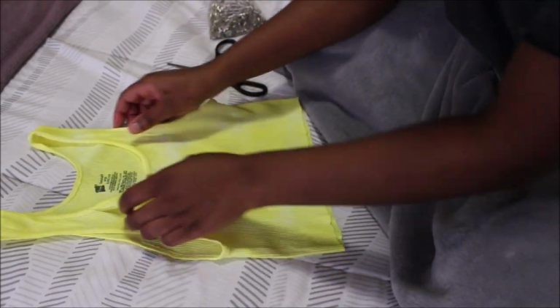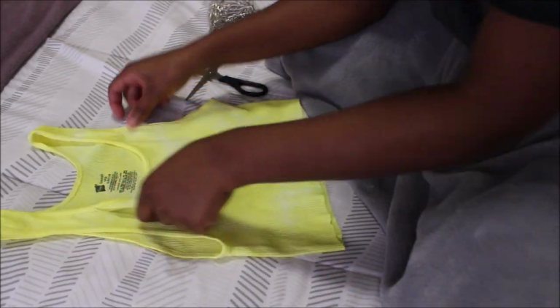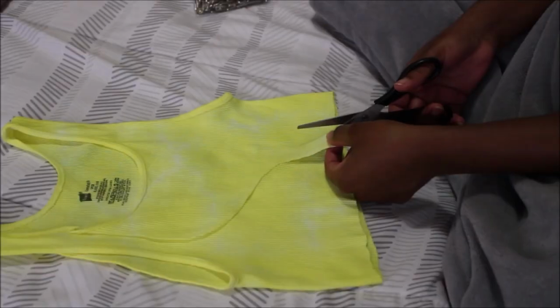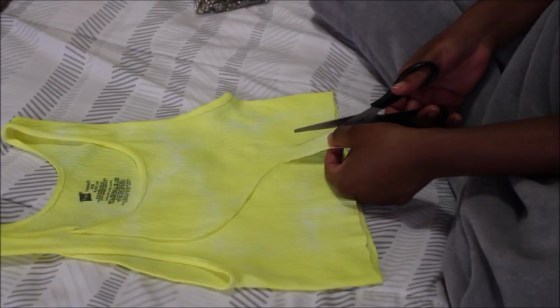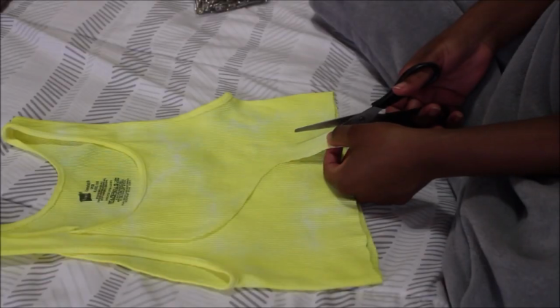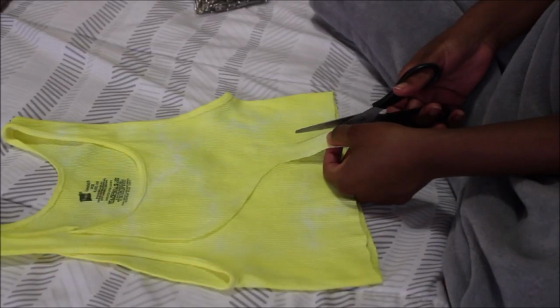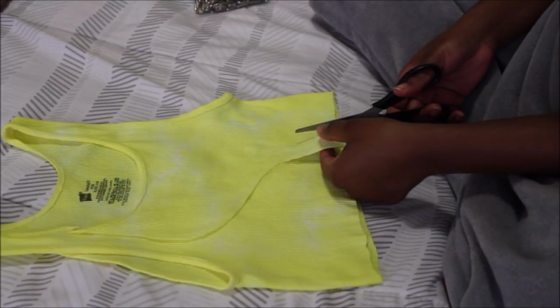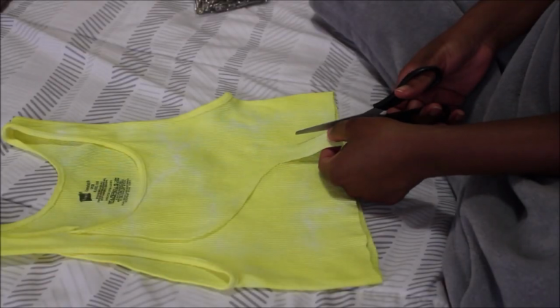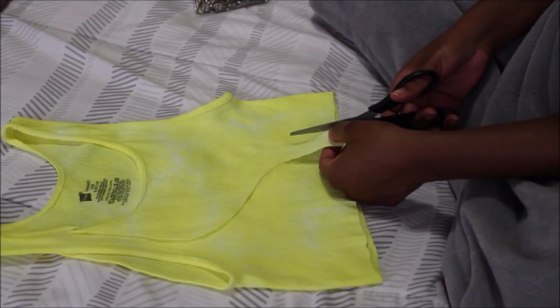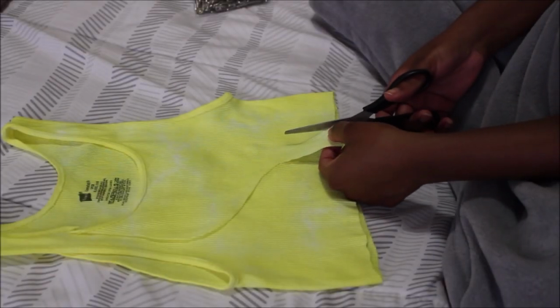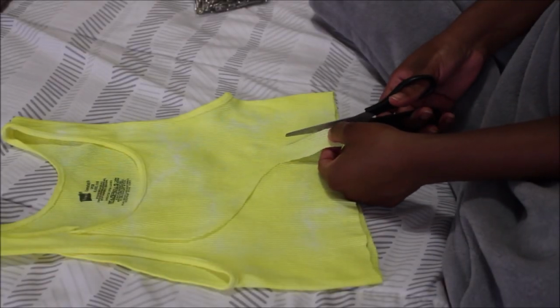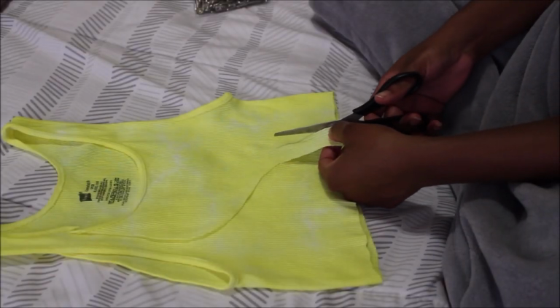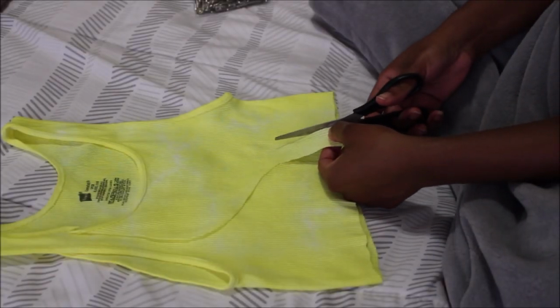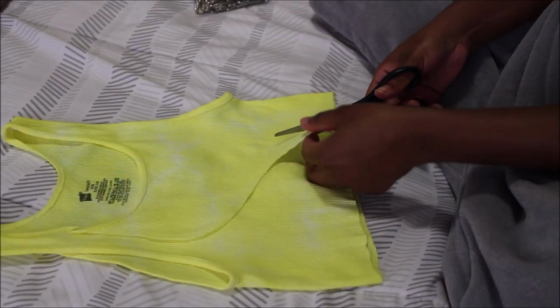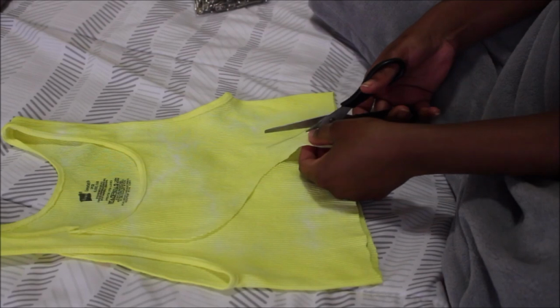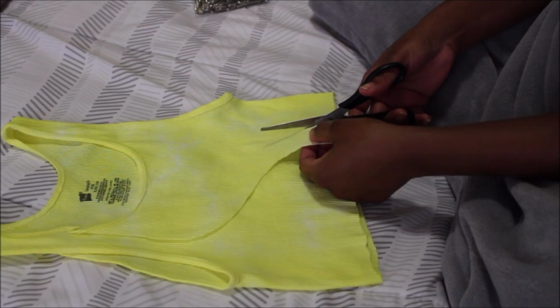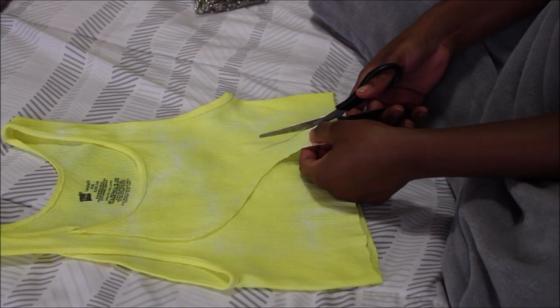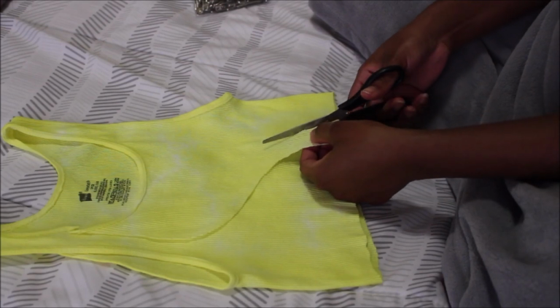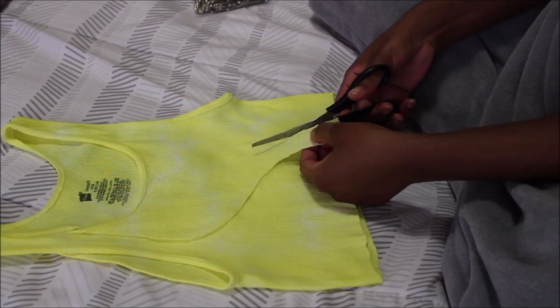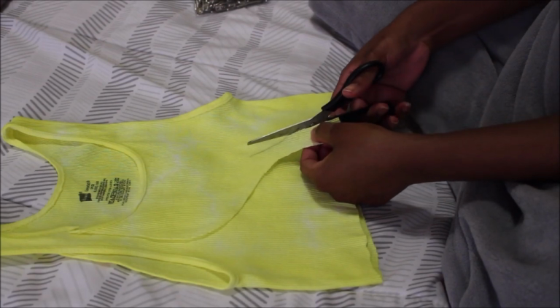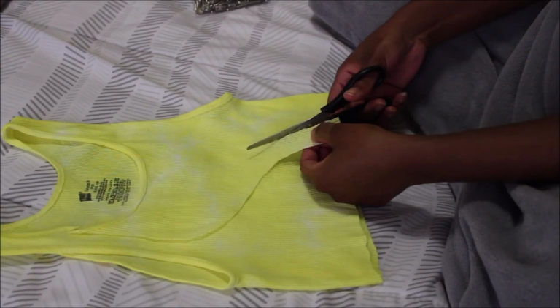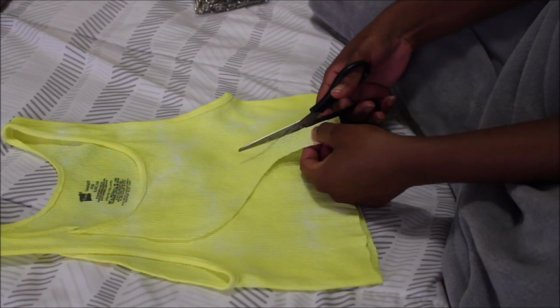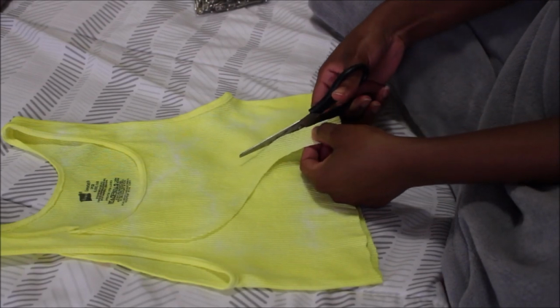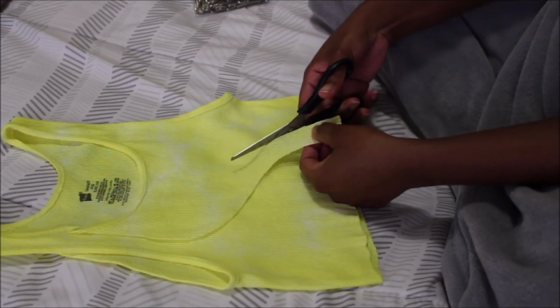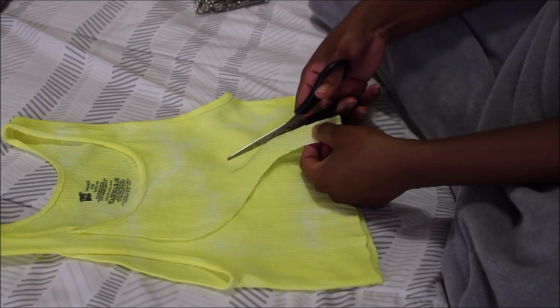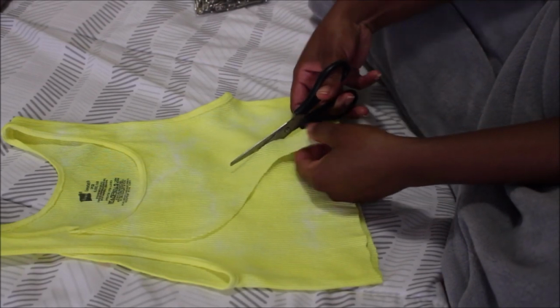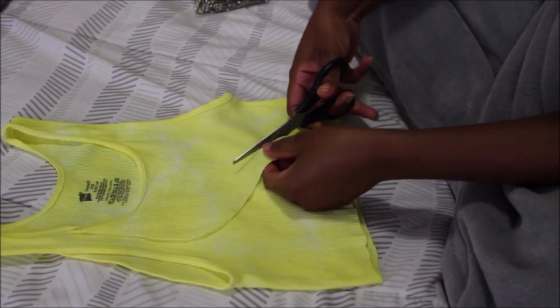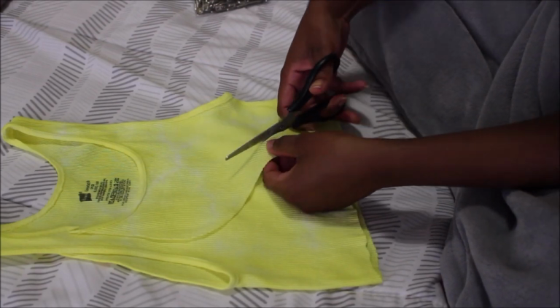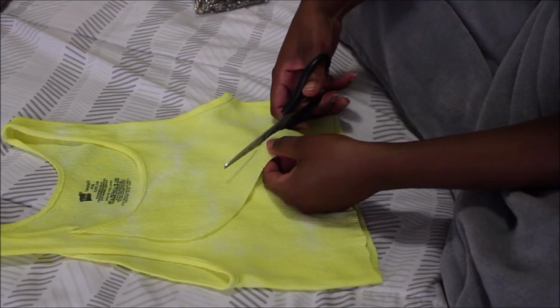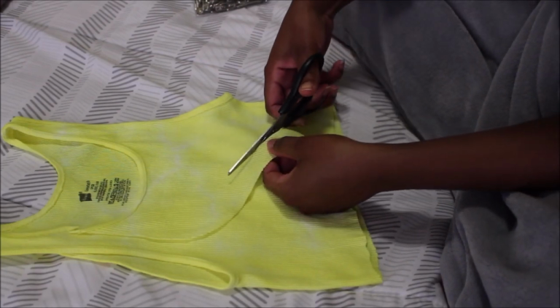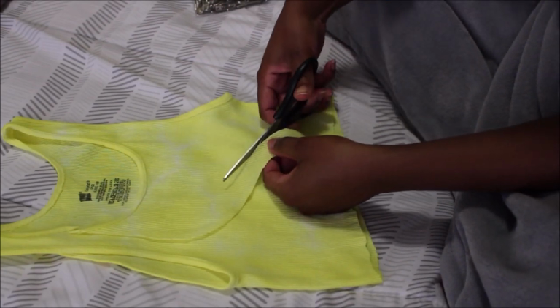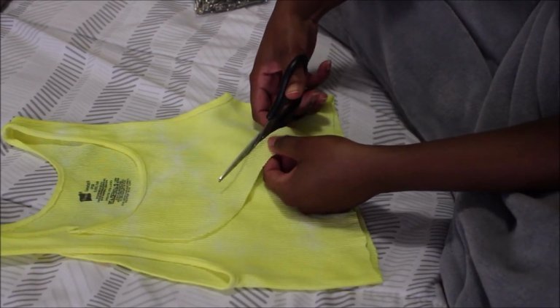Cut the other side as well. You don't want to cut them too wide, but make sure that the slit is at least noticeable.